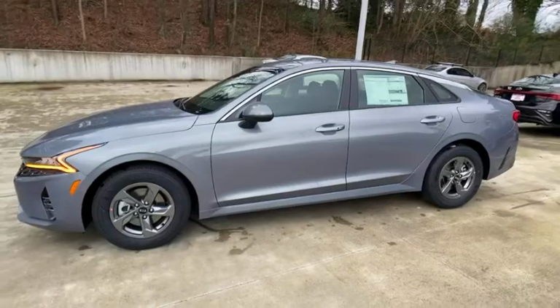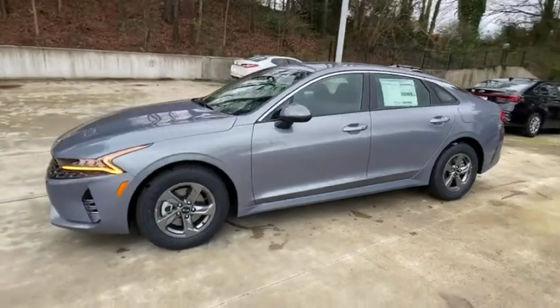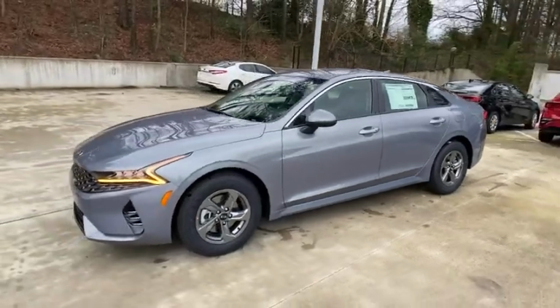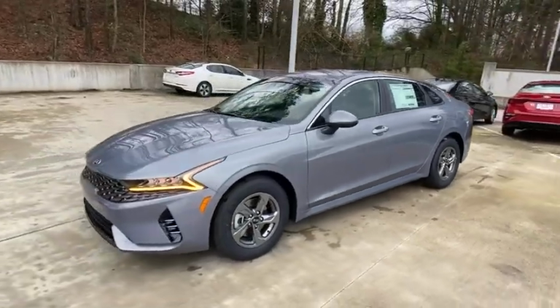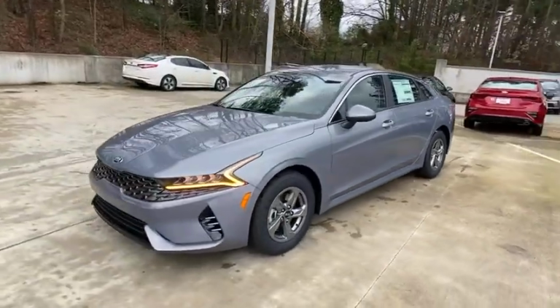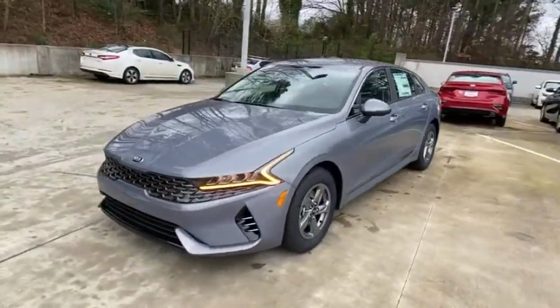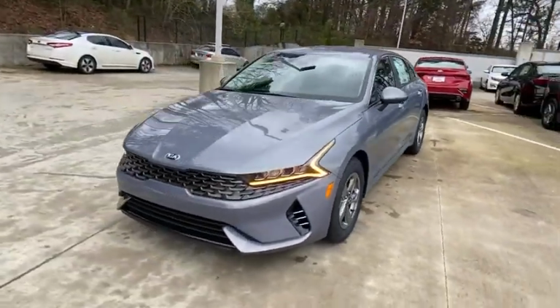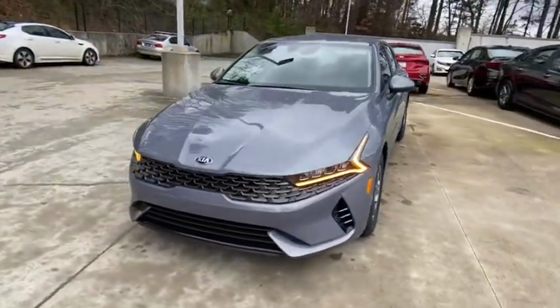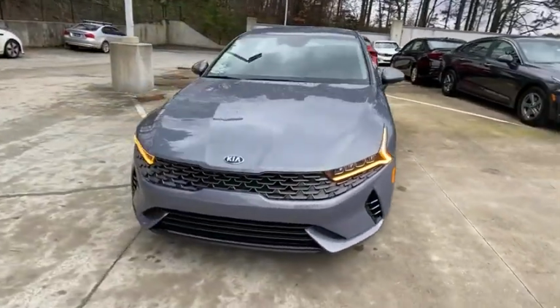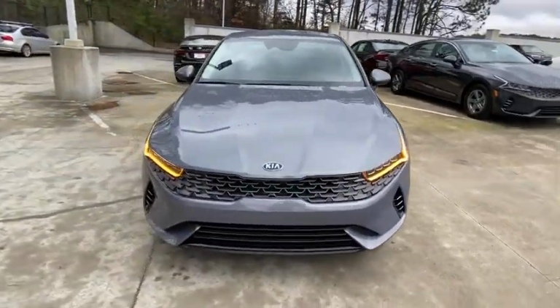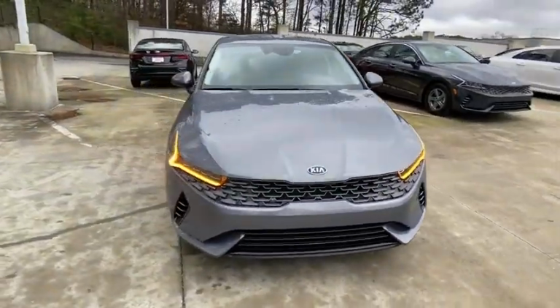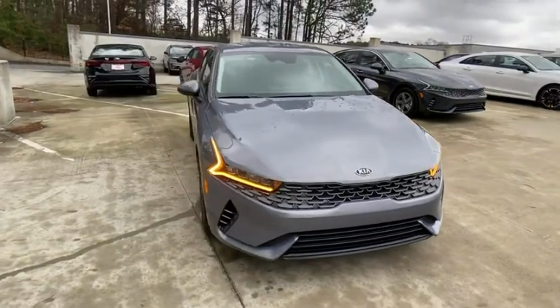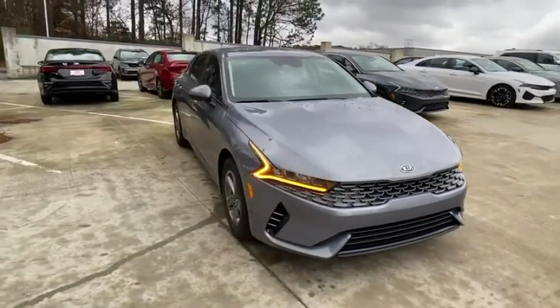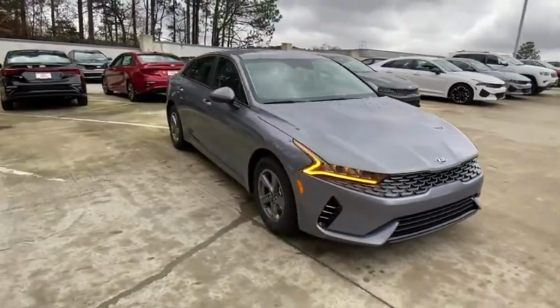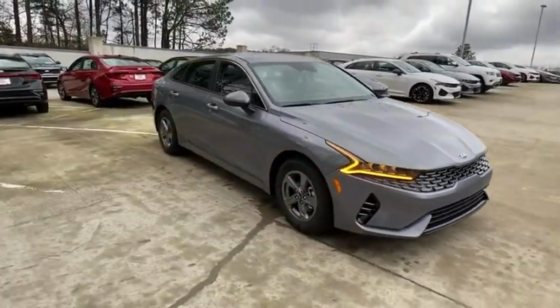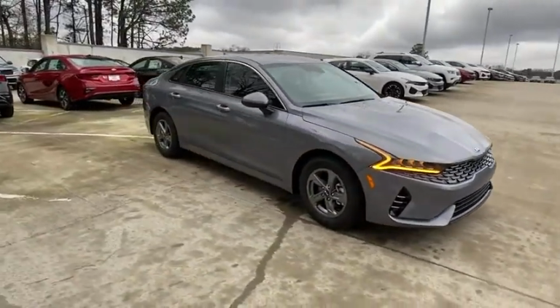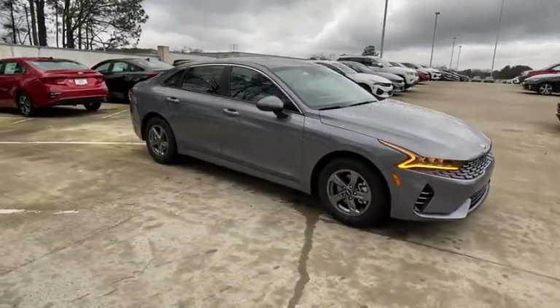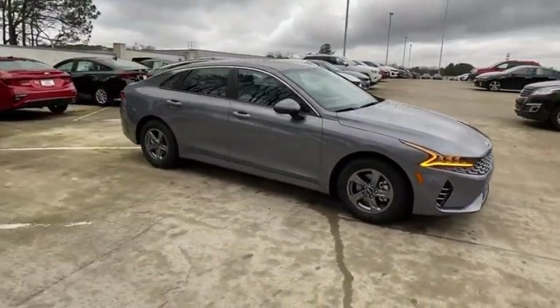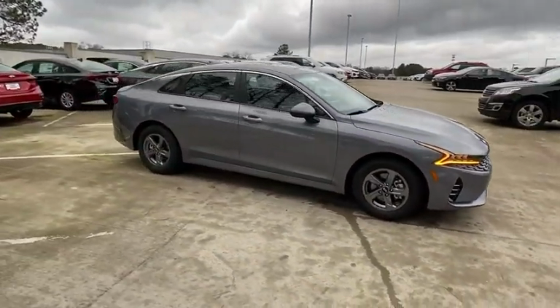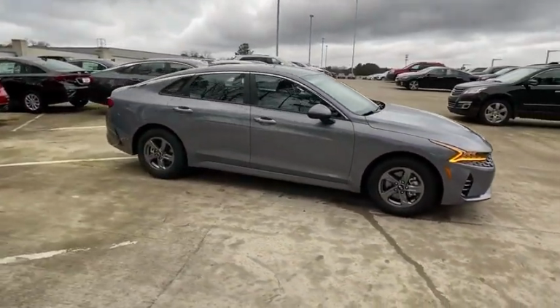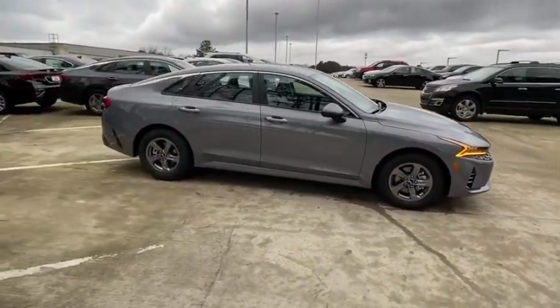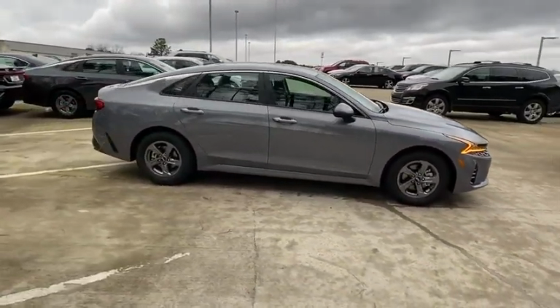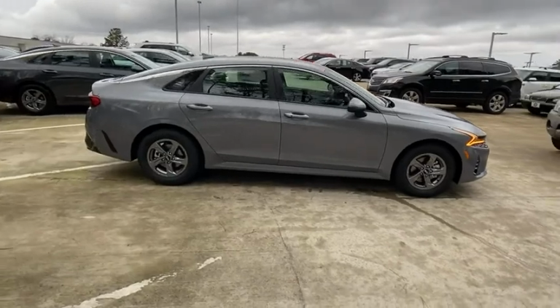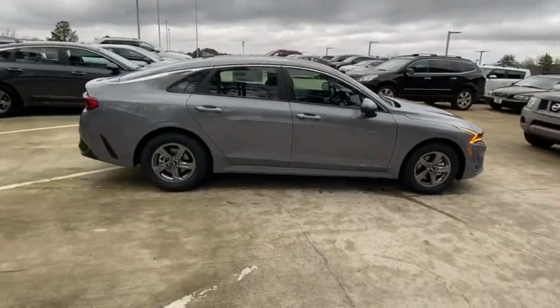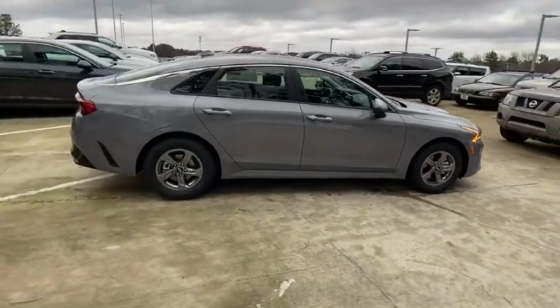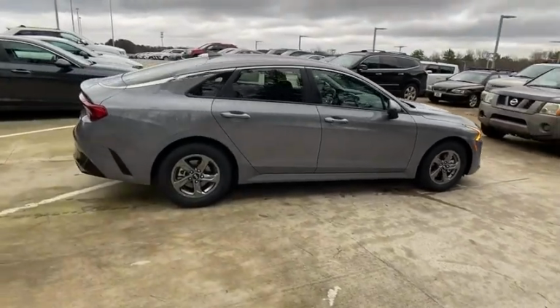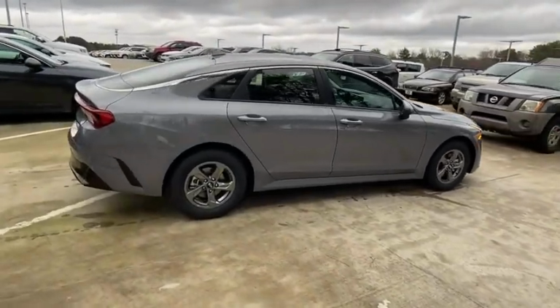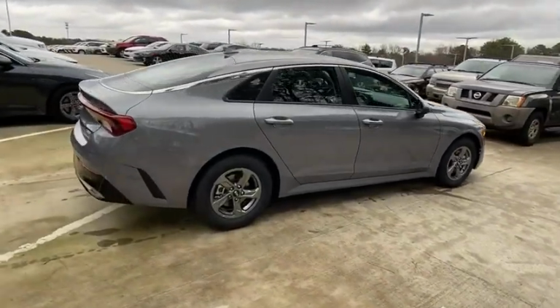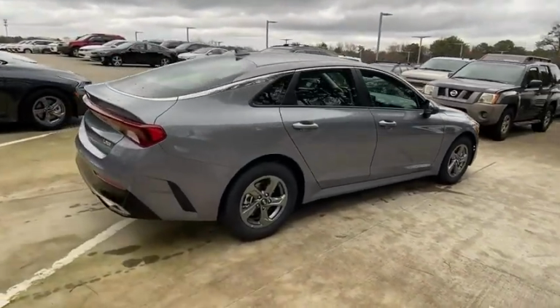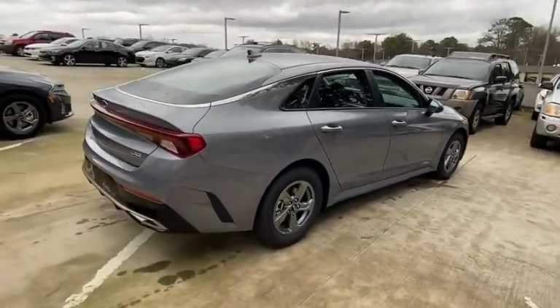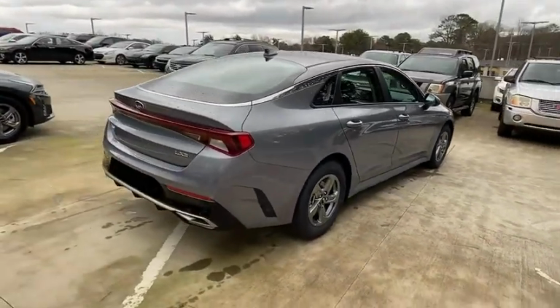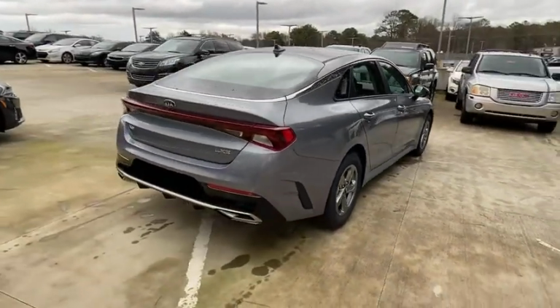Stop by and take a look at the 2021 Kia K5. The Kia K5 has a stylish exterior that will be sure to turn heads. Sleek interior looks, fantastic handling, and an abundance of technology will make this a fun vehicle to drive.